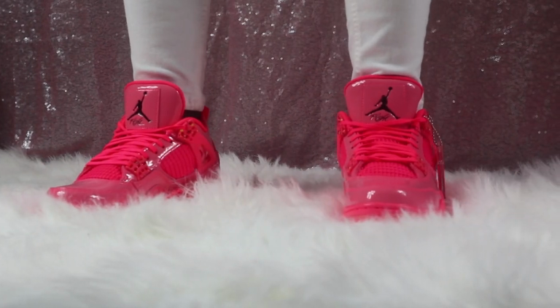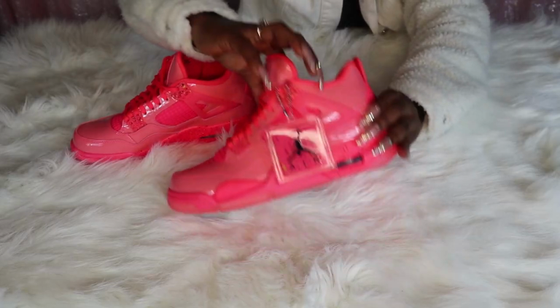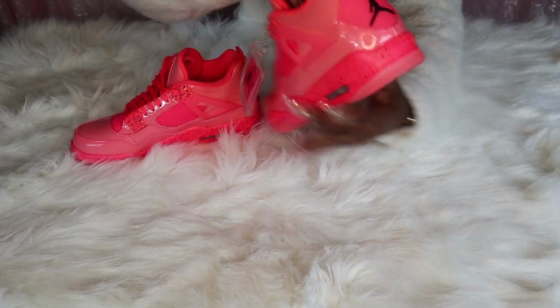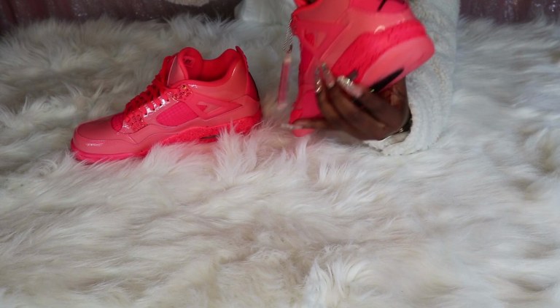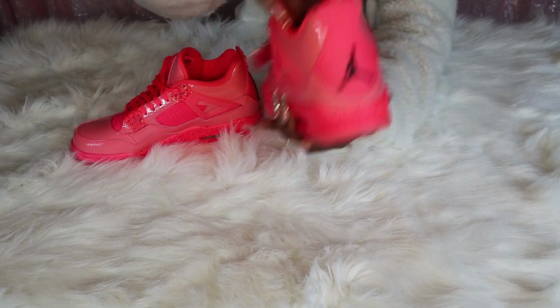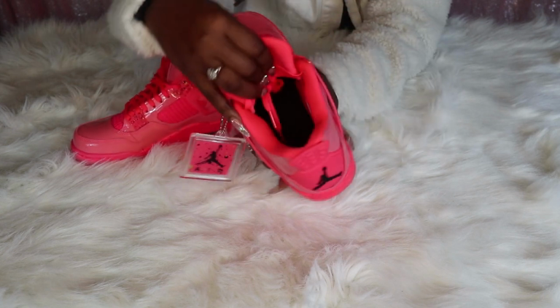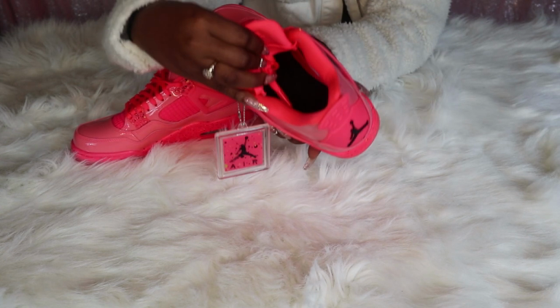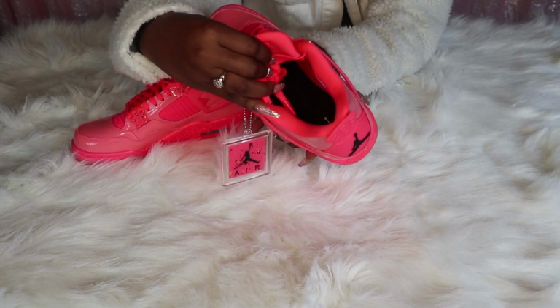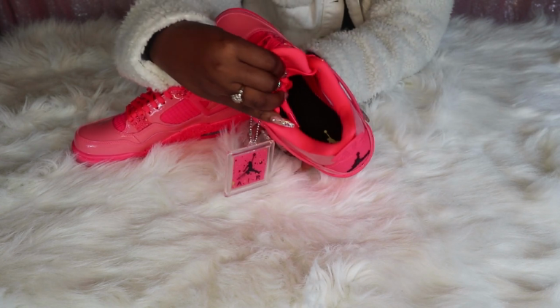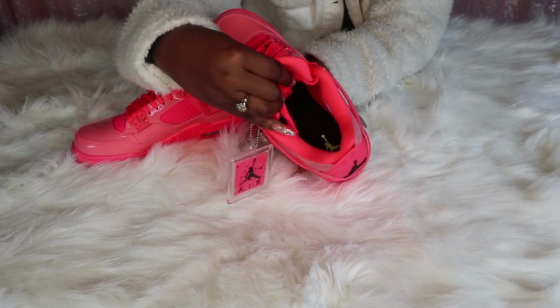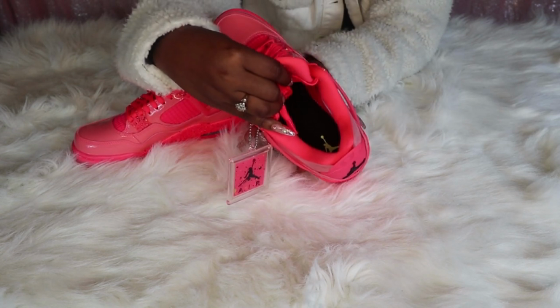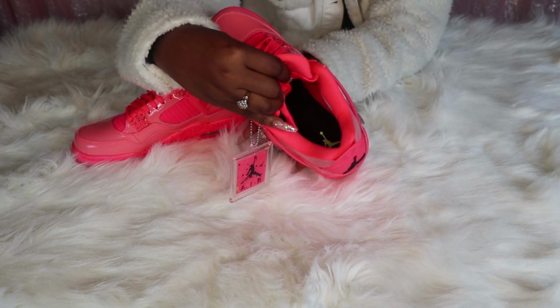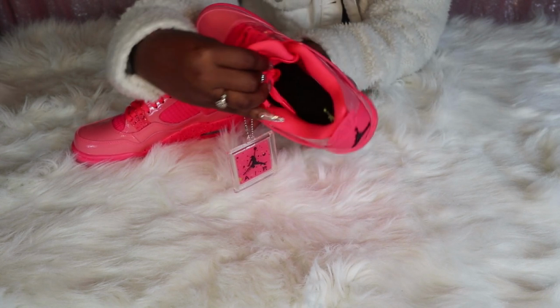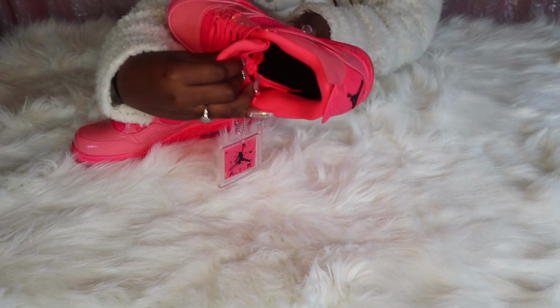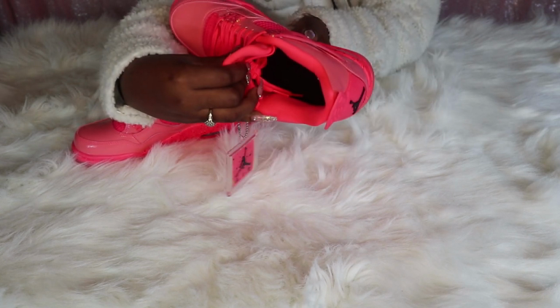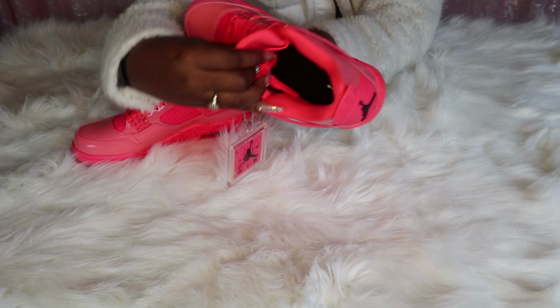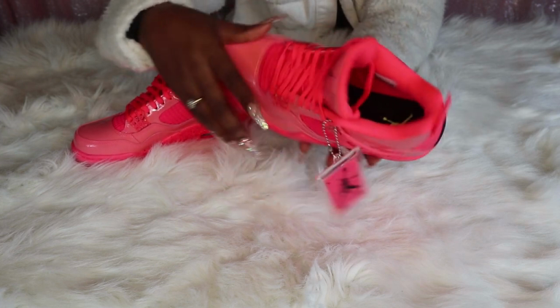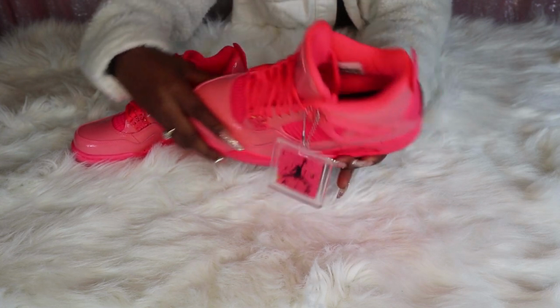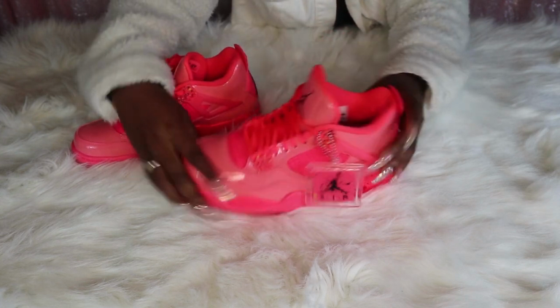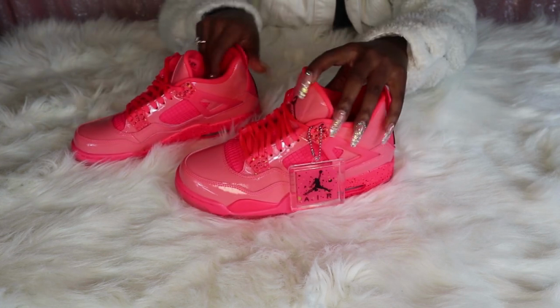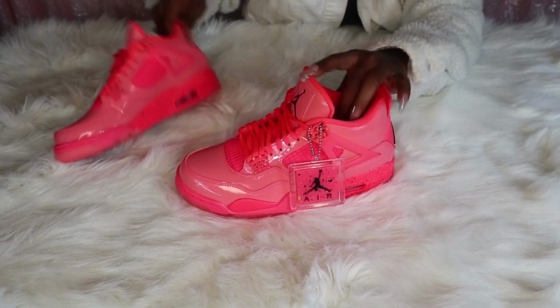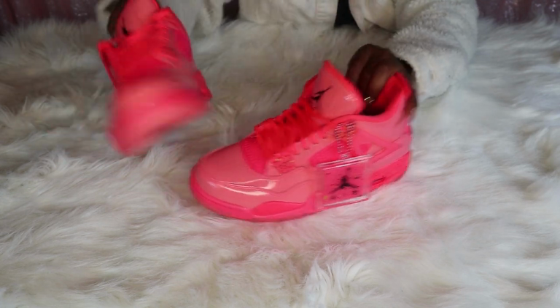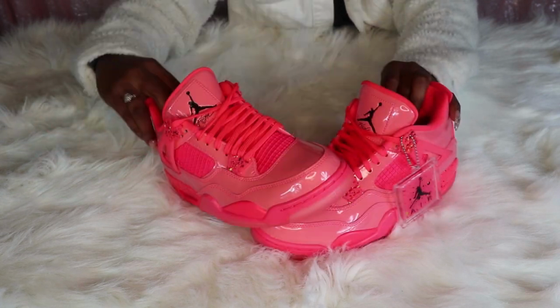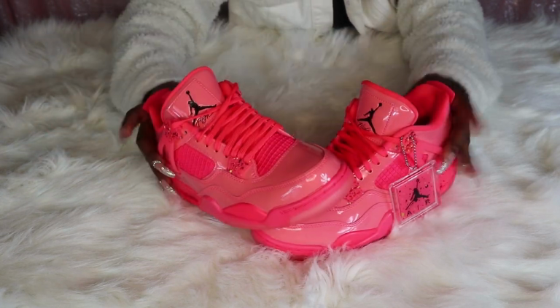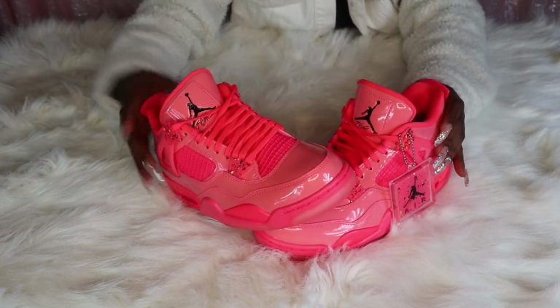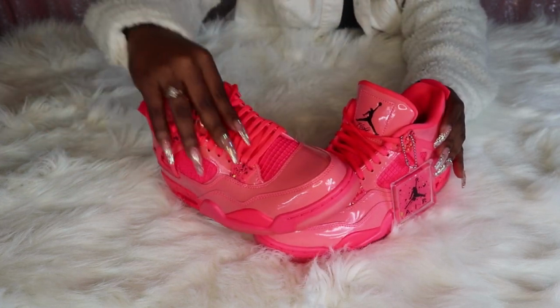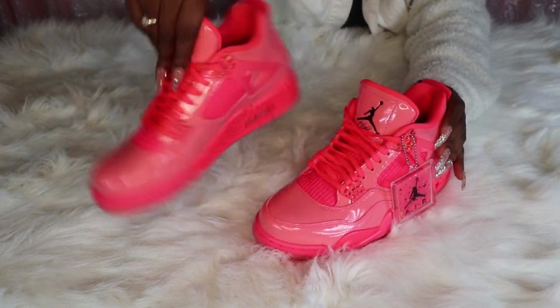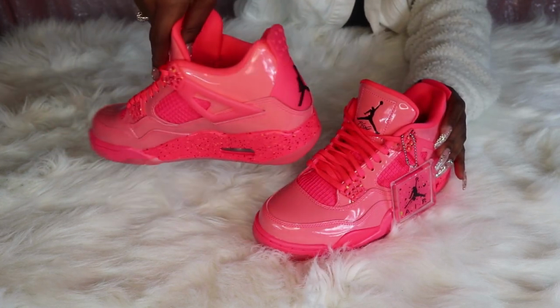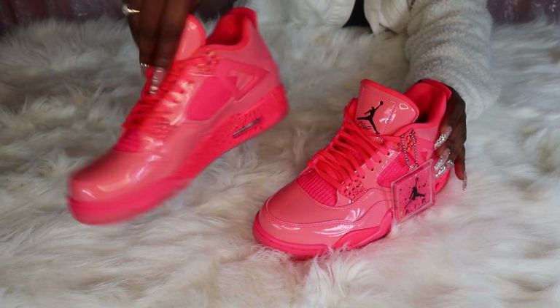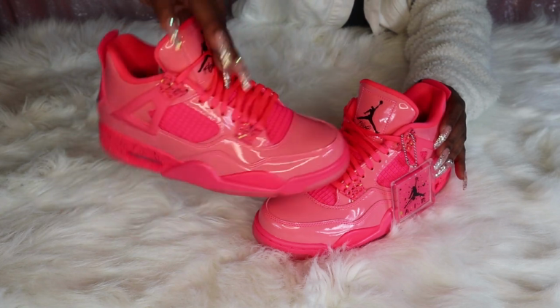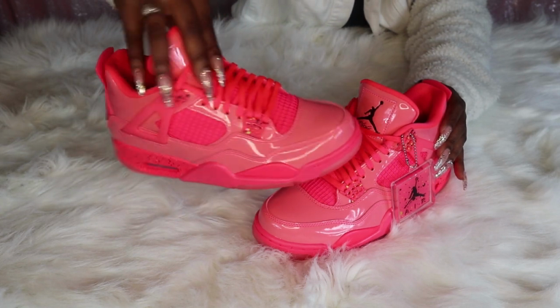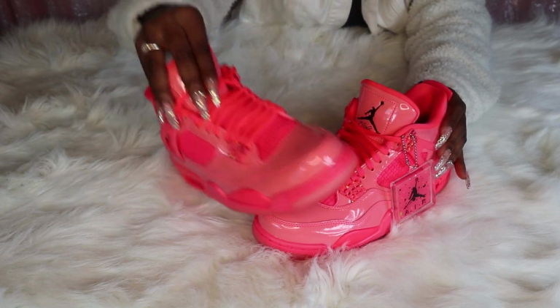On the inside it's black with a lime green Jumpman, and yeah, this is an all-around look at the shoe.